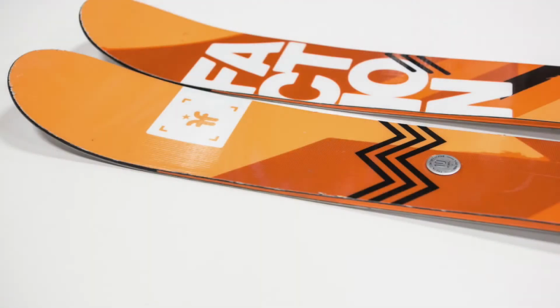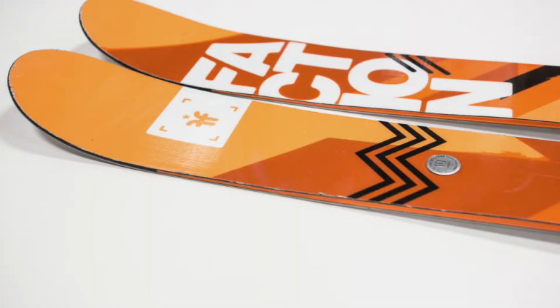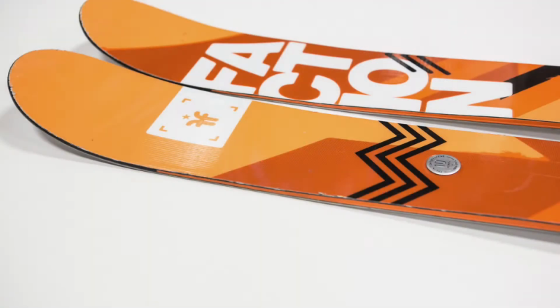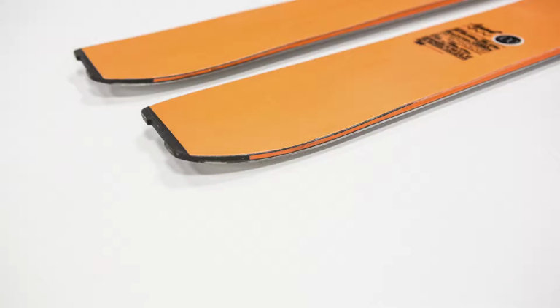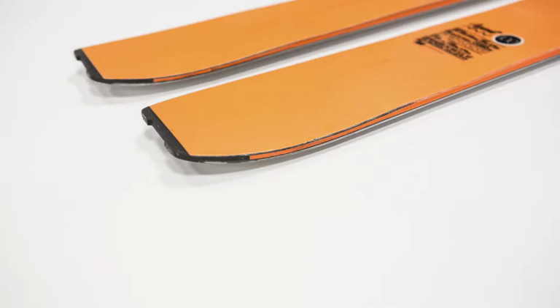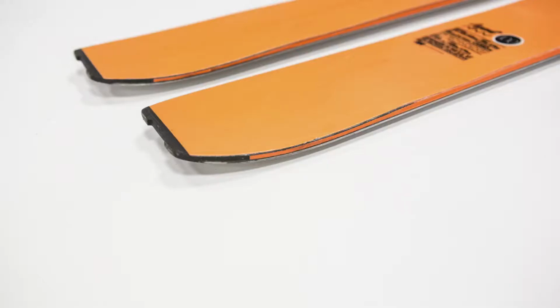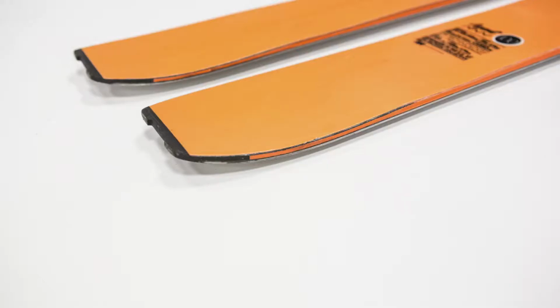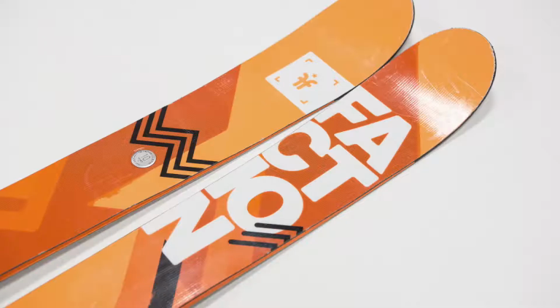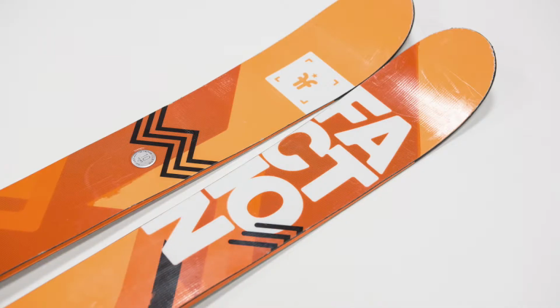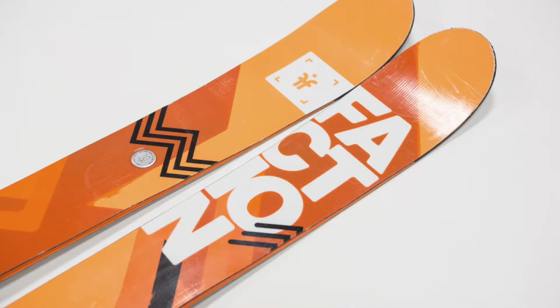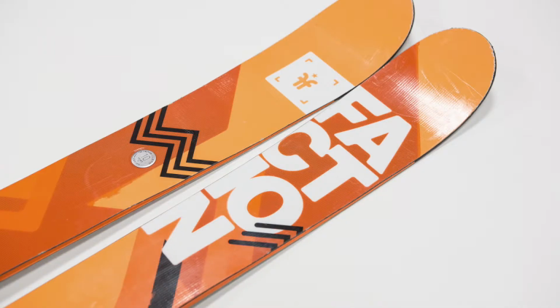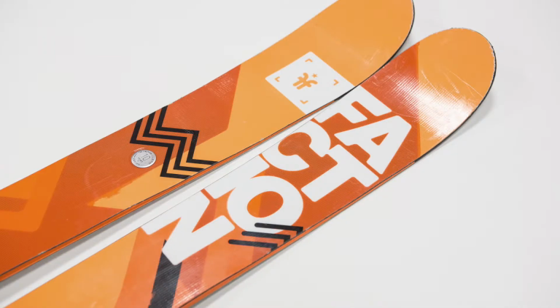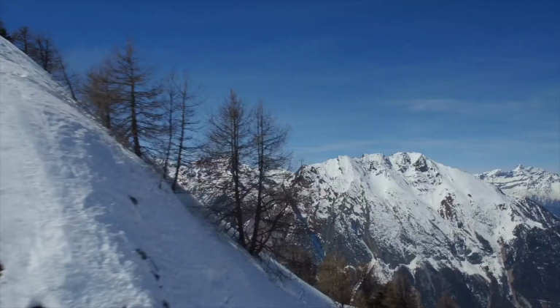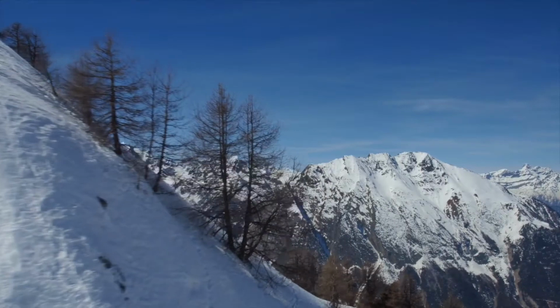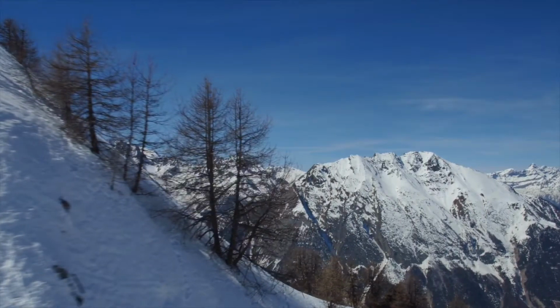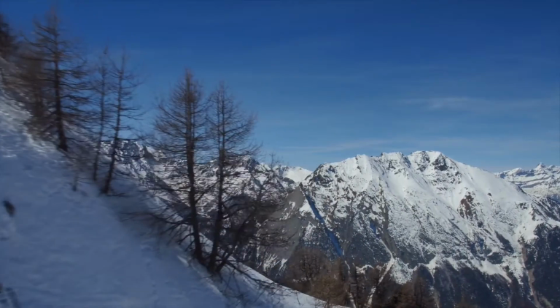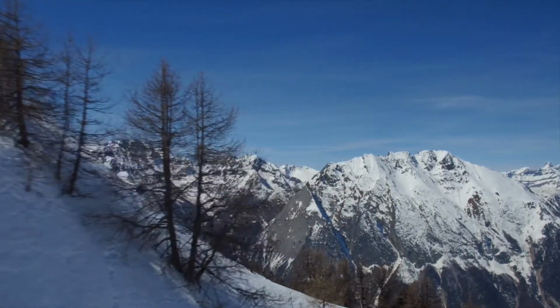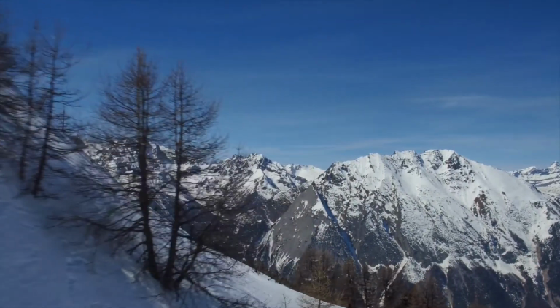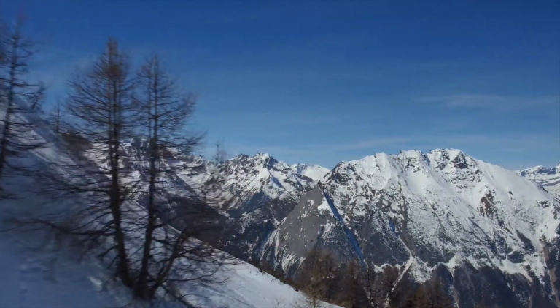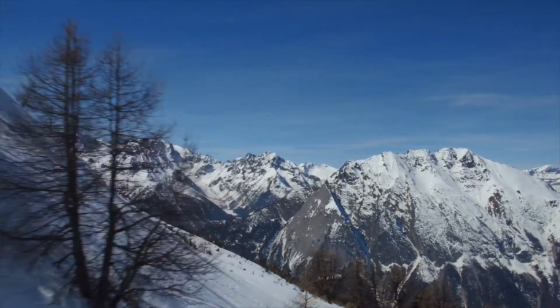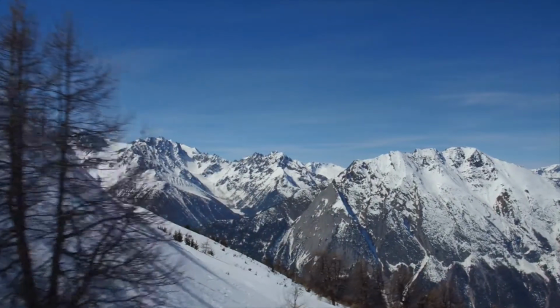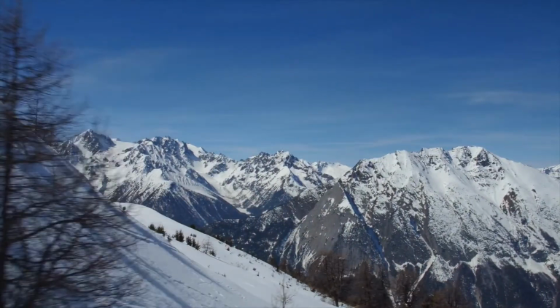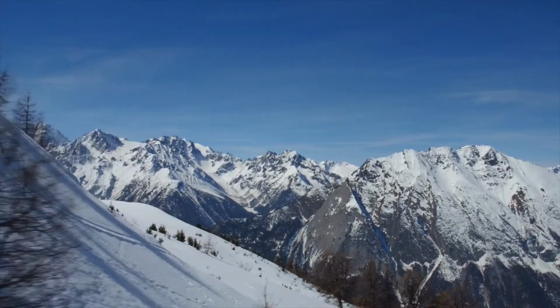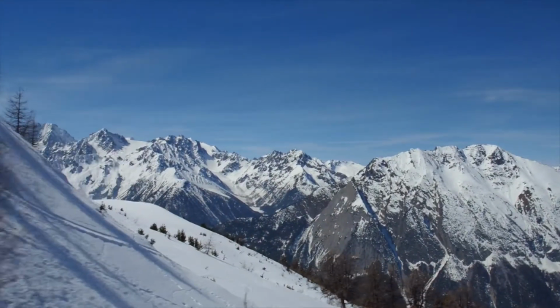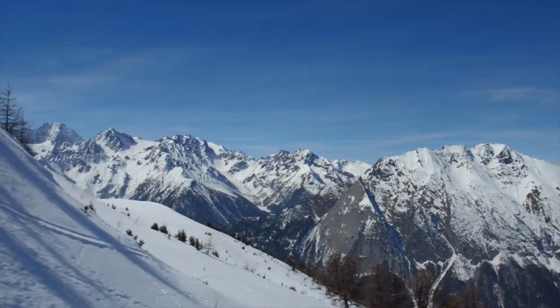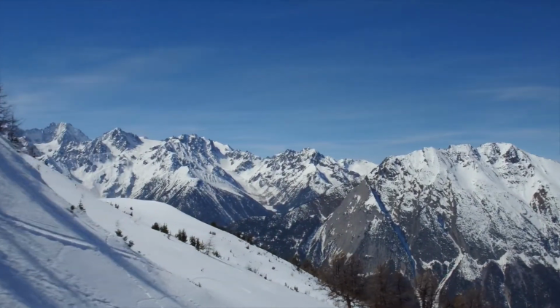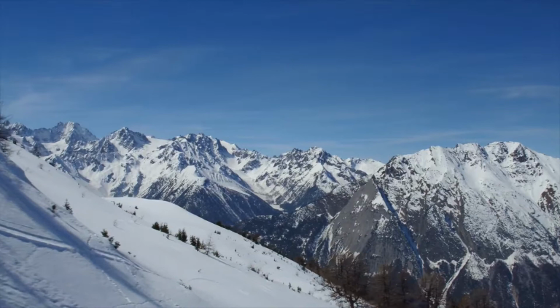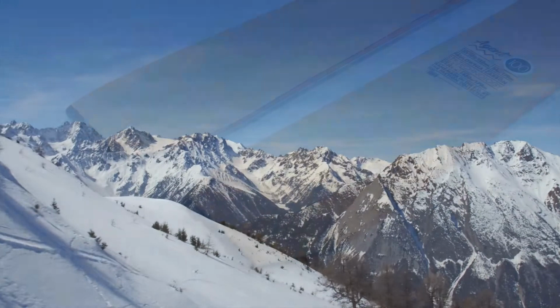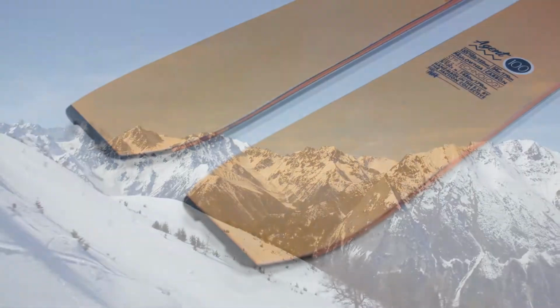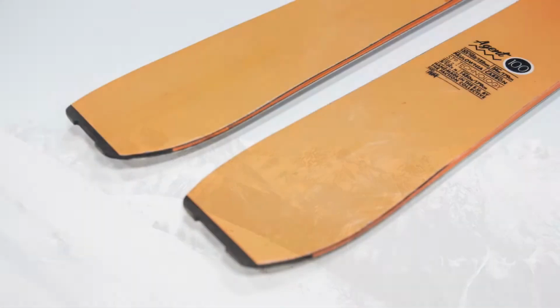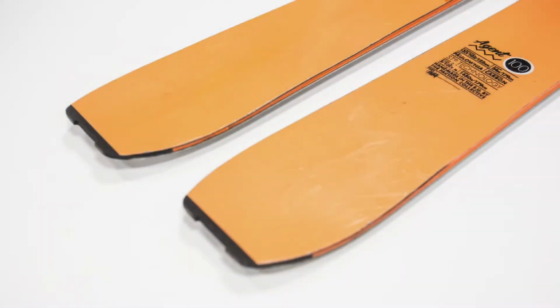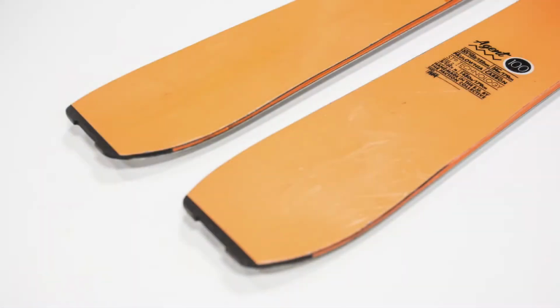Rocker tip, 5mm camber, lightweight paulownia carbon core. It's a solid backcountry ski that can take you places other people rarely see. Get out there and try one.